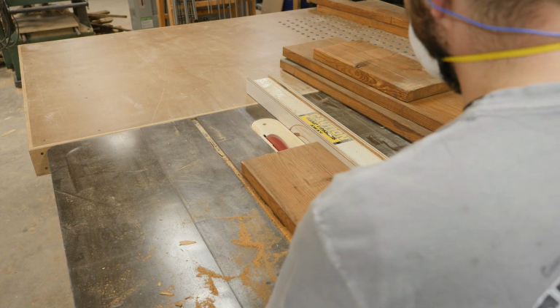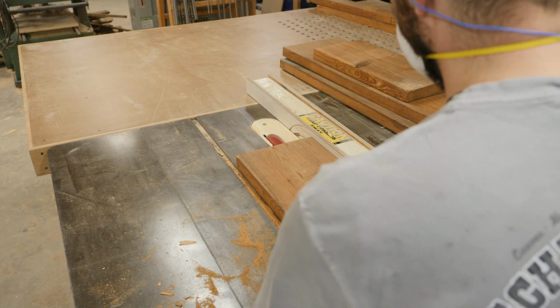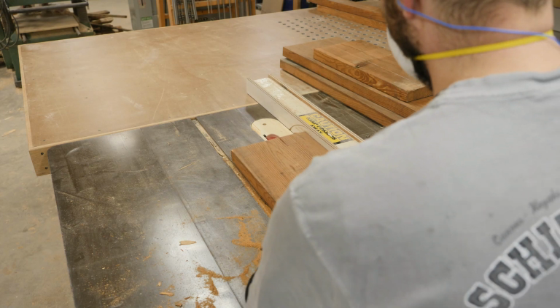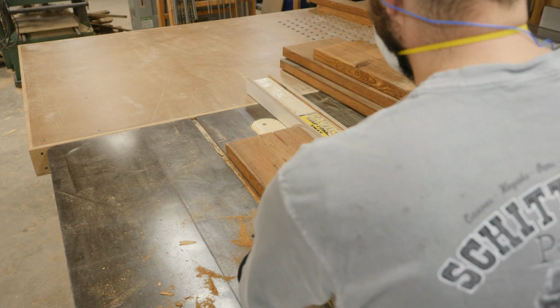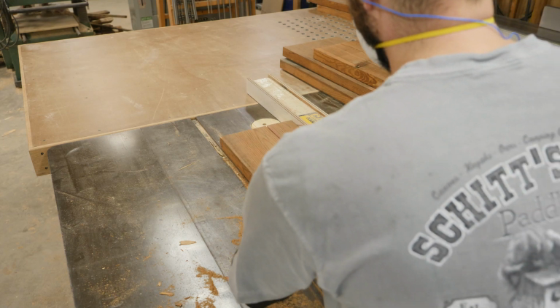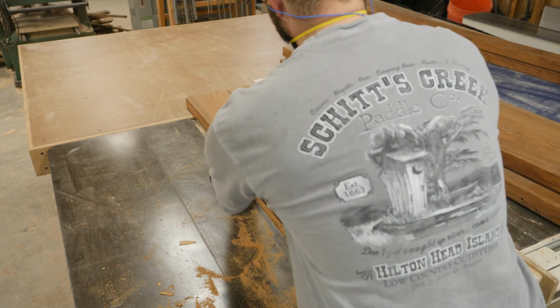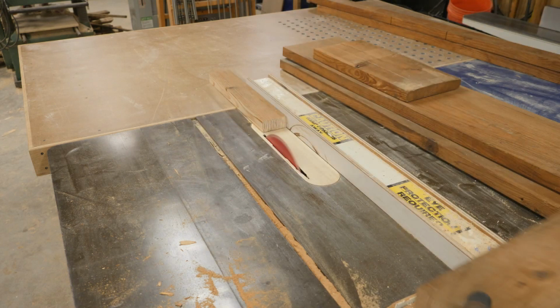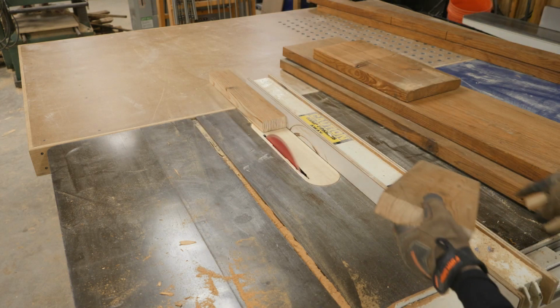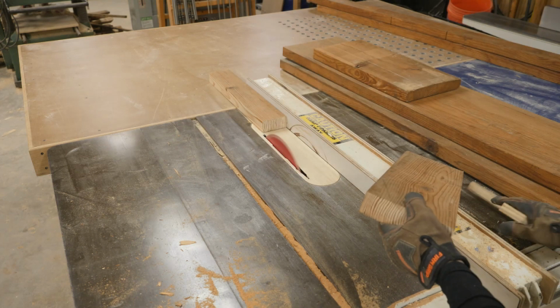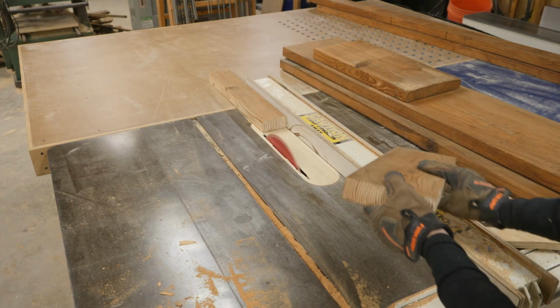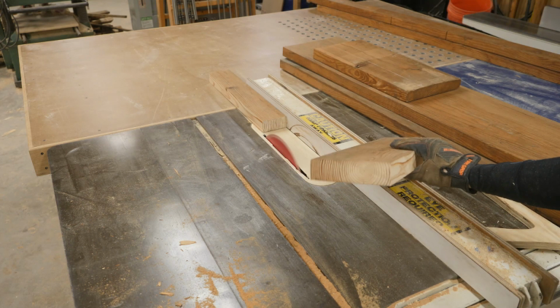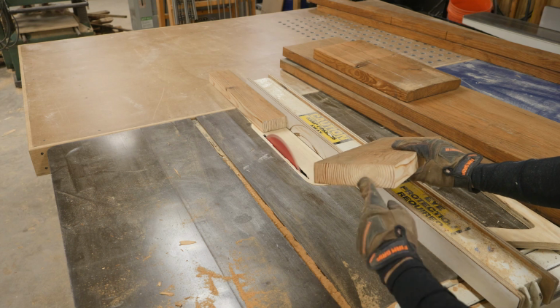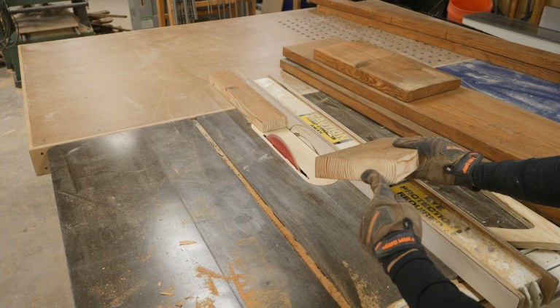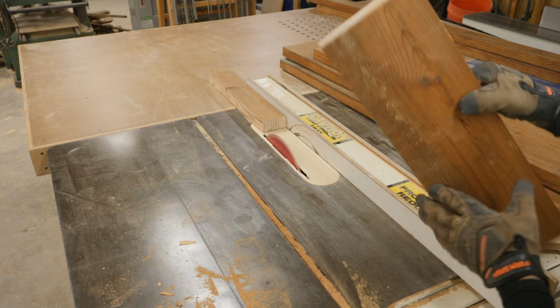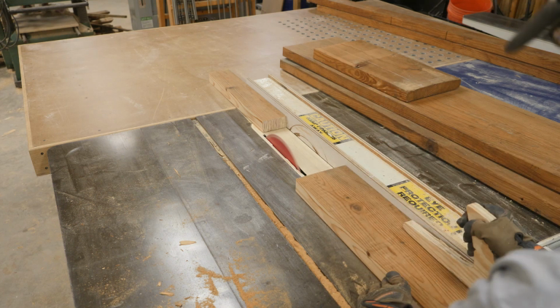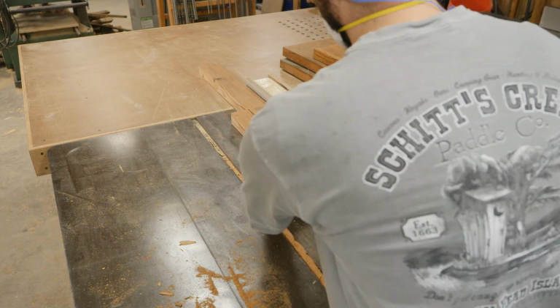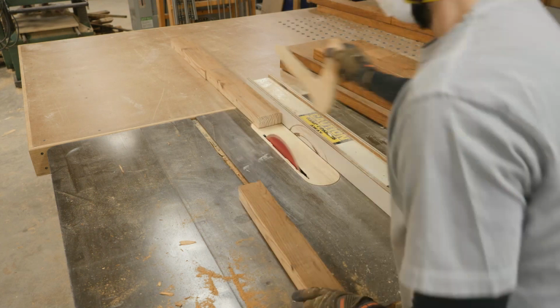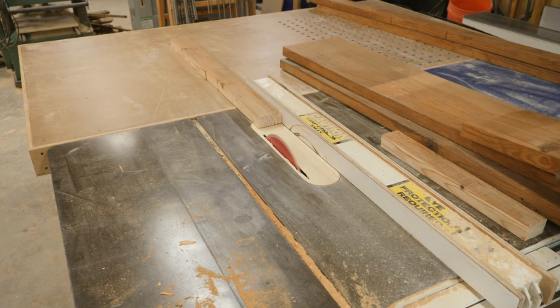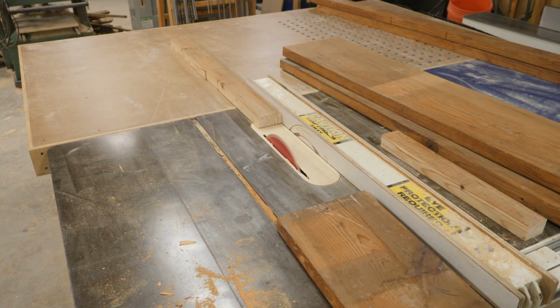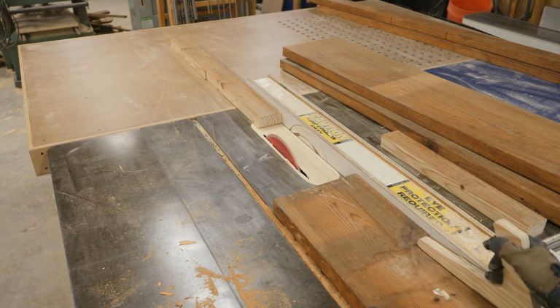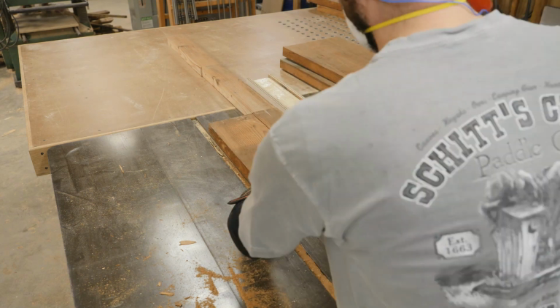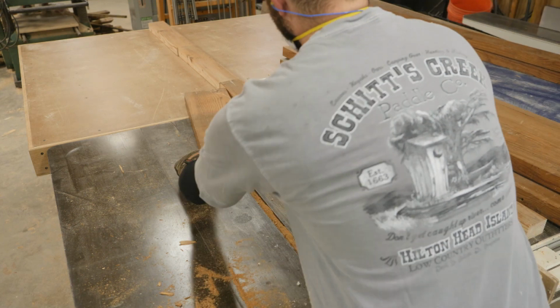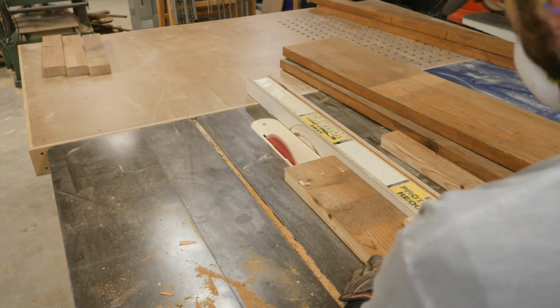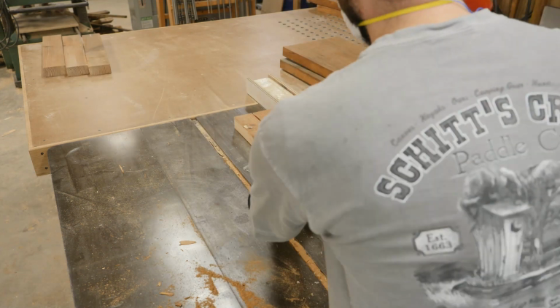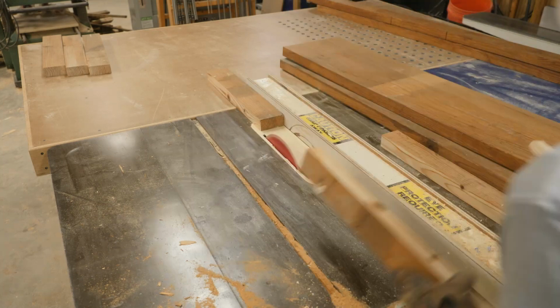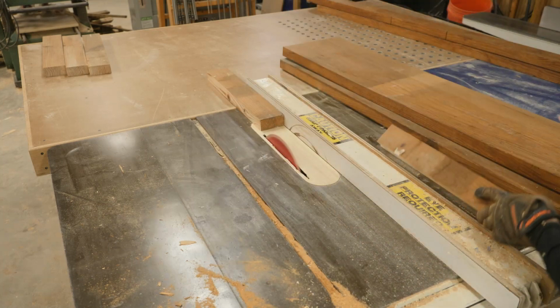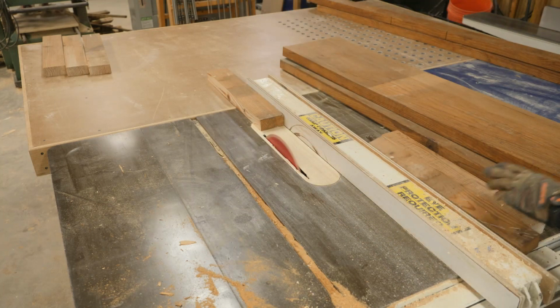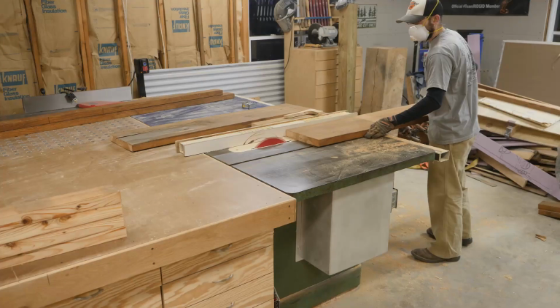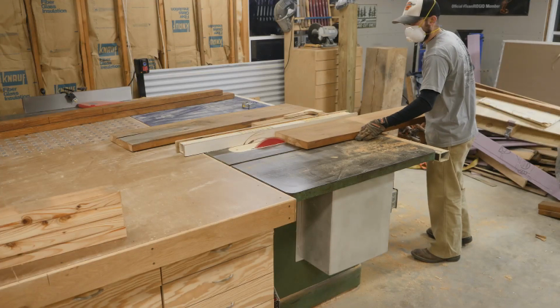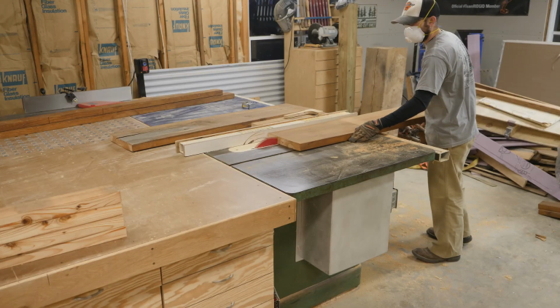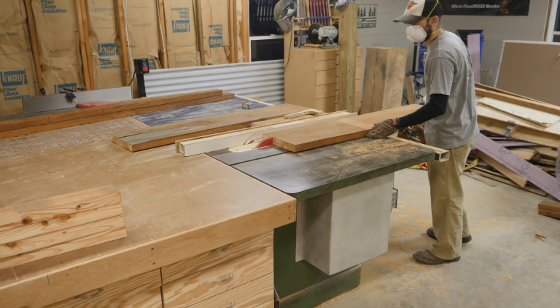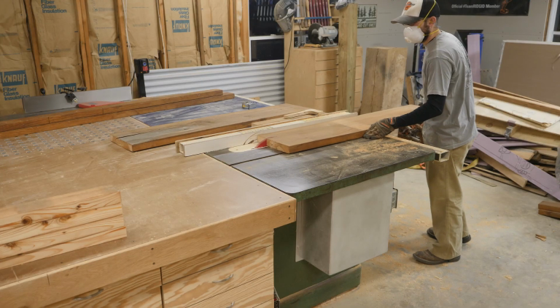One thing to keep in mind when you're working with solid wood is that you always want to make sure and remove the pith from your boards. The reason for this is that whenever the pith is in the board, that section is very prone to cracking and movement.